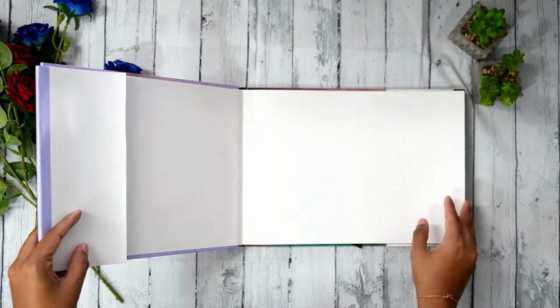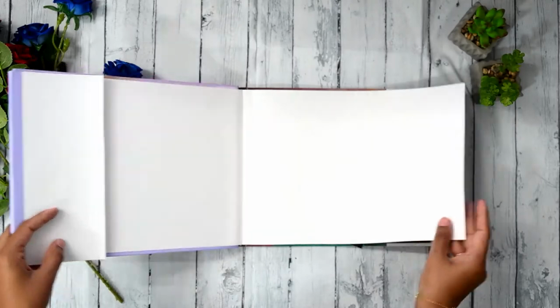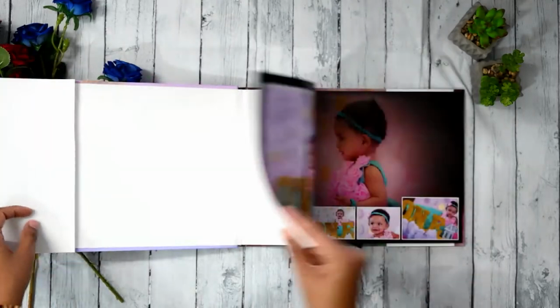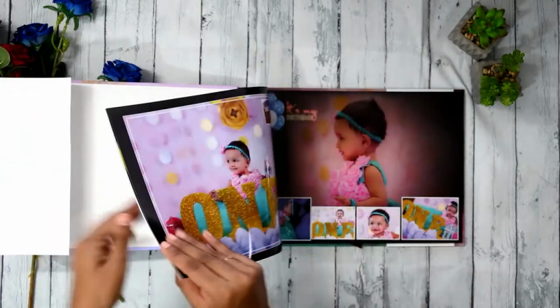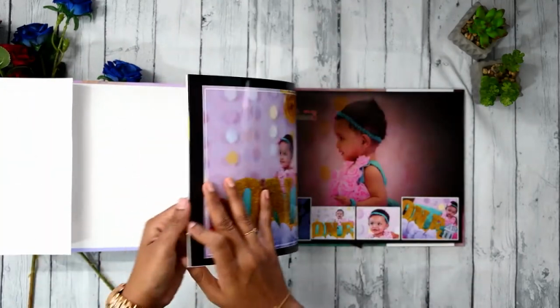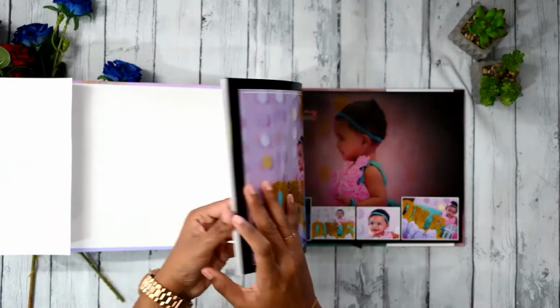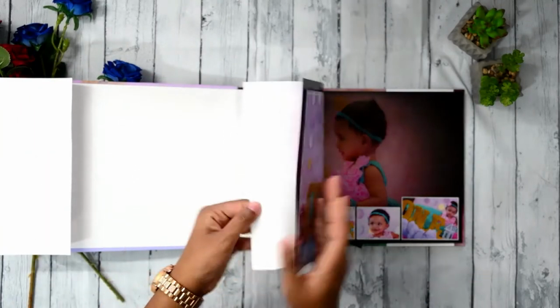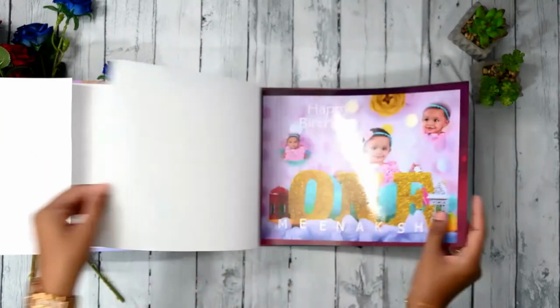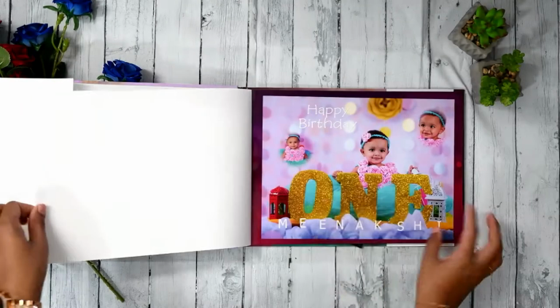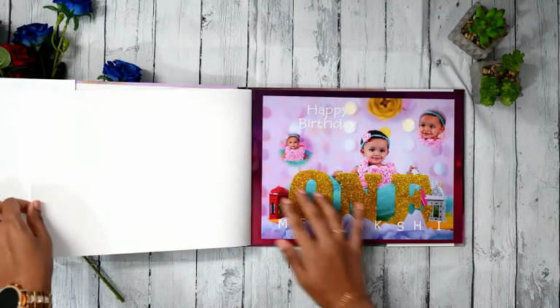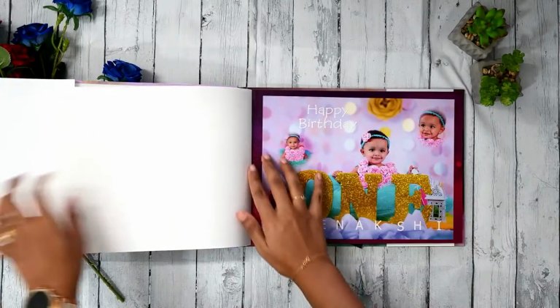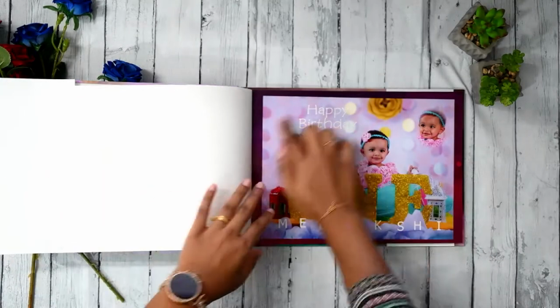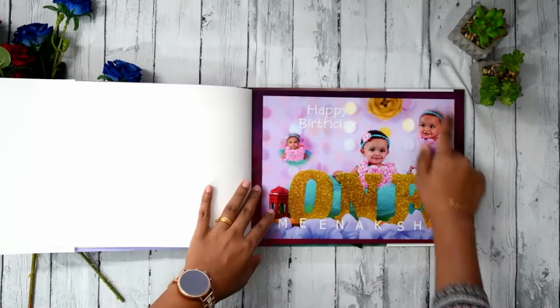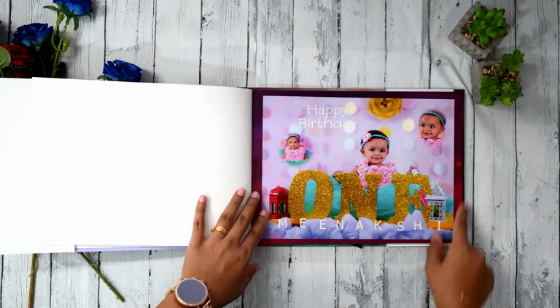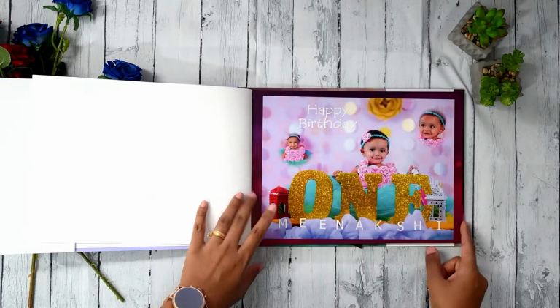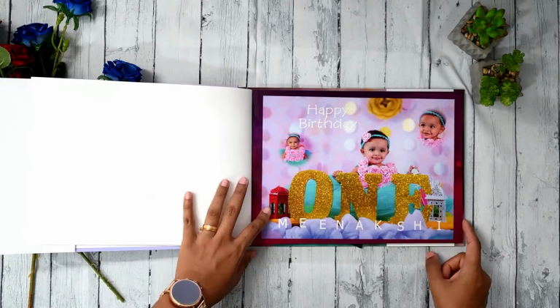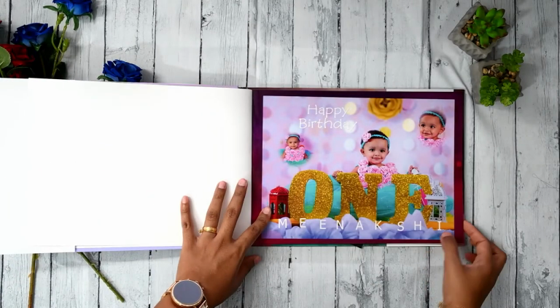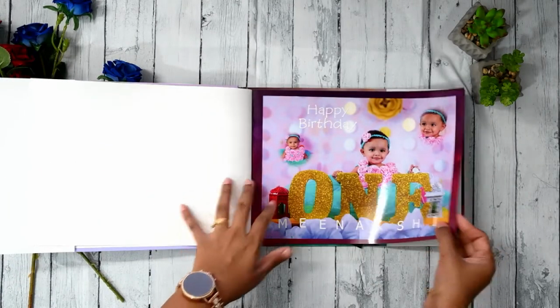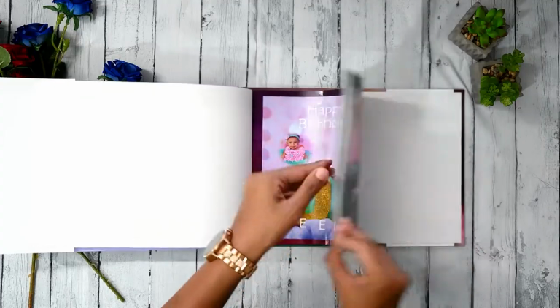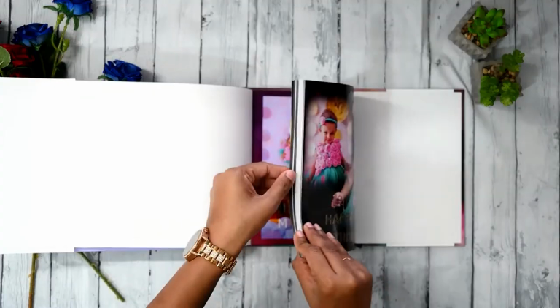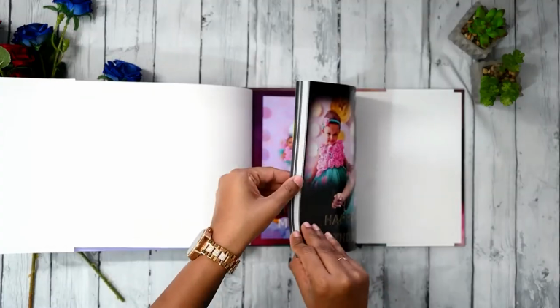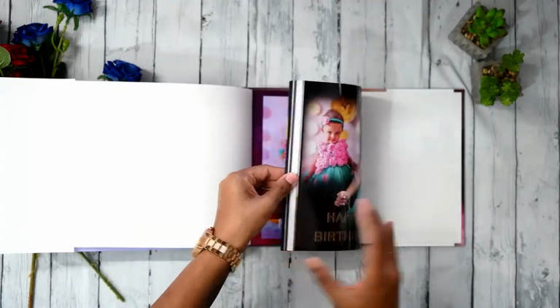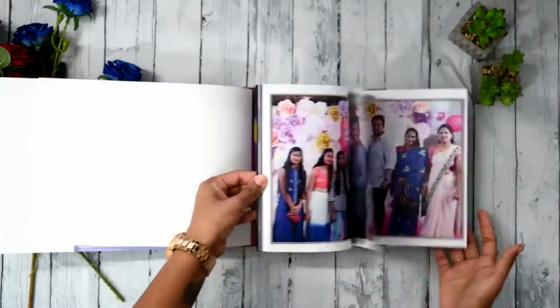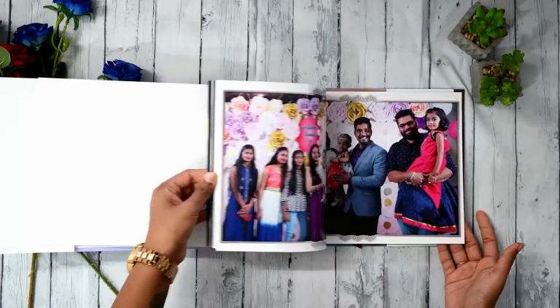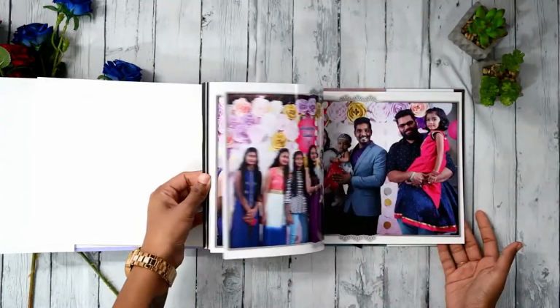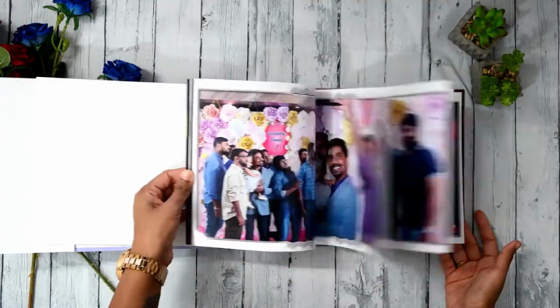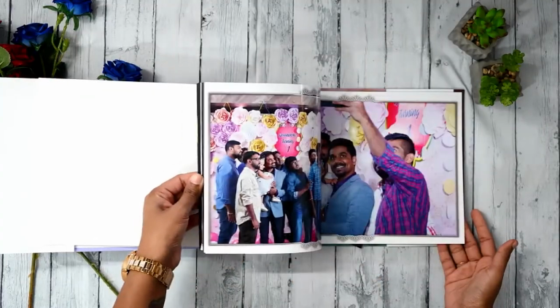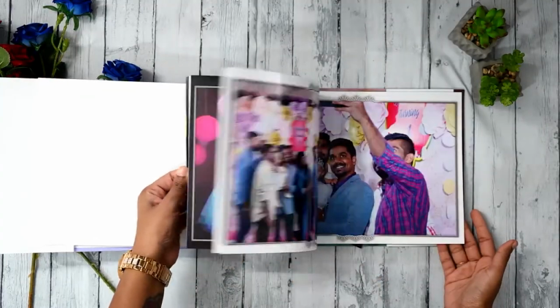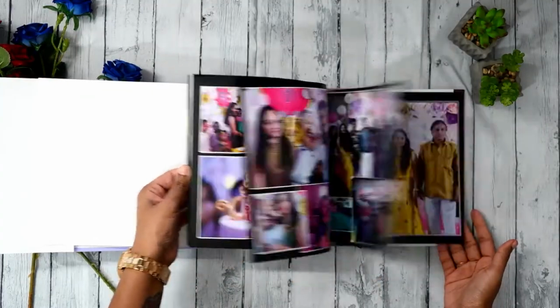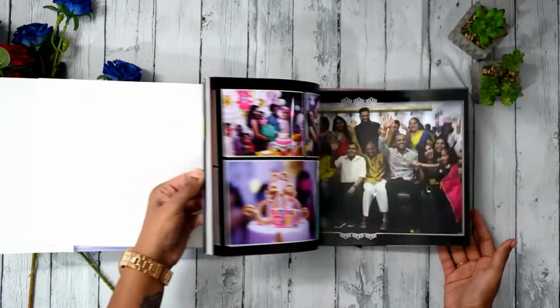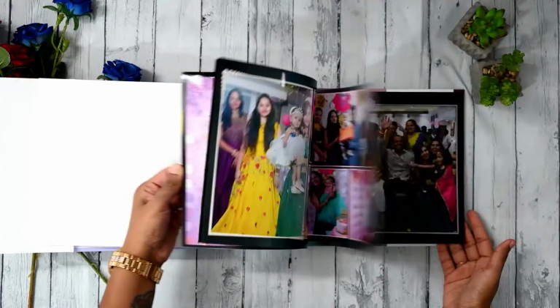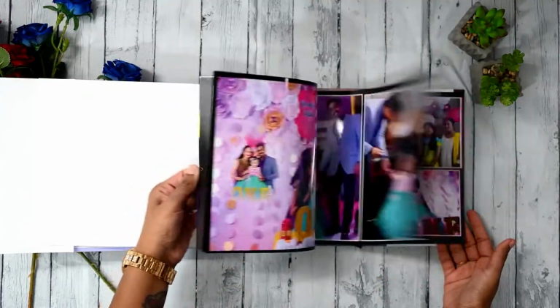So this is basically how the A4 size looks like, and that's the entire album.